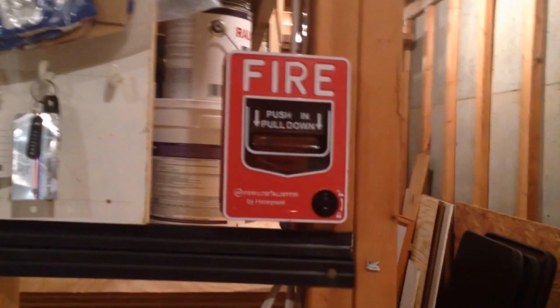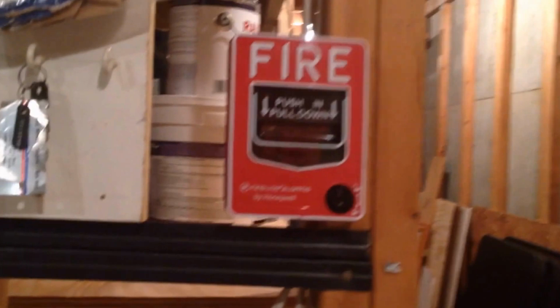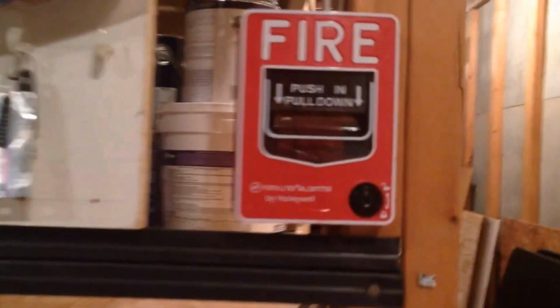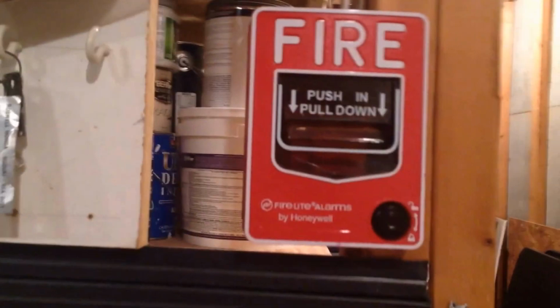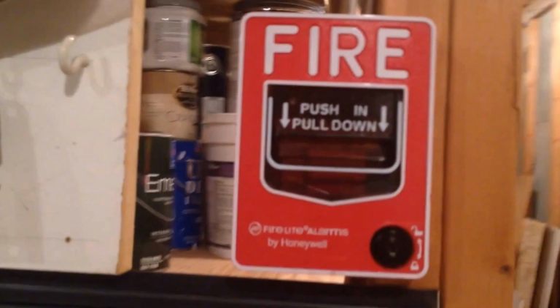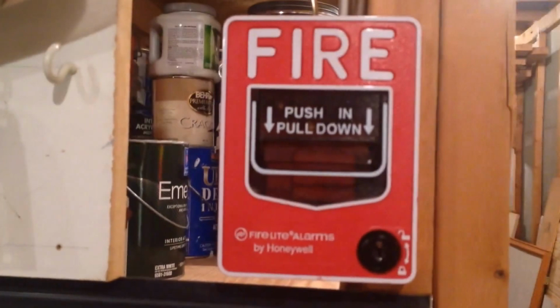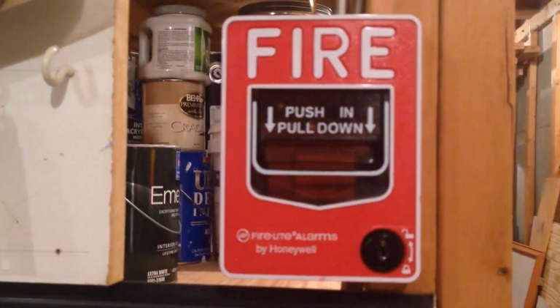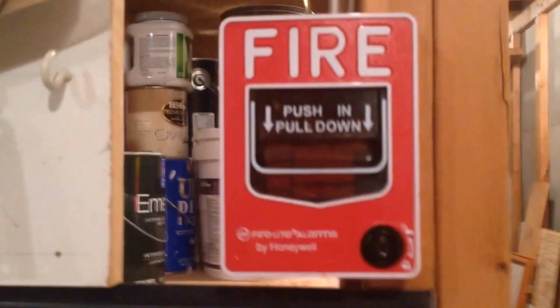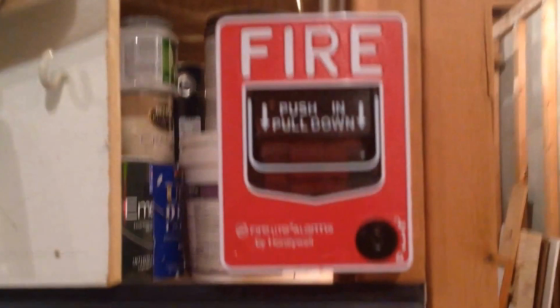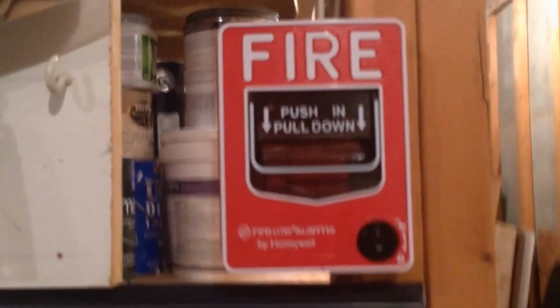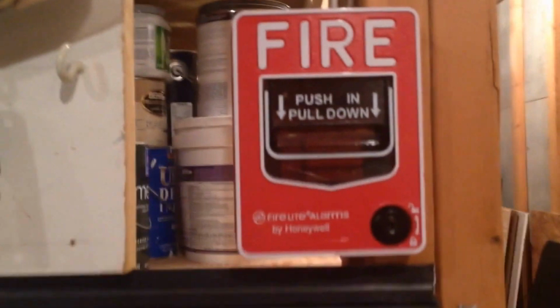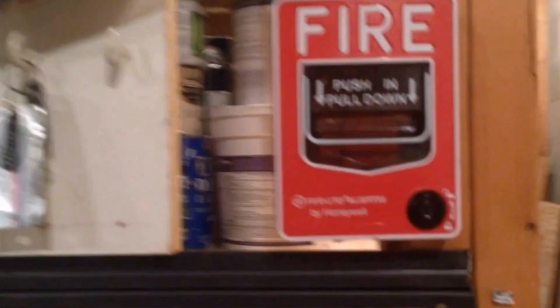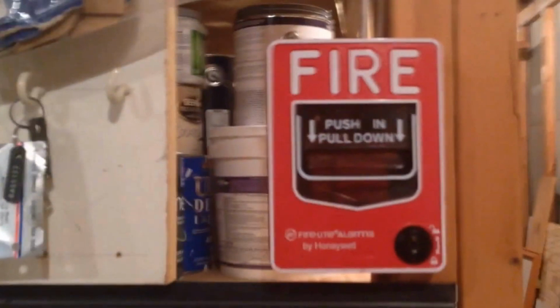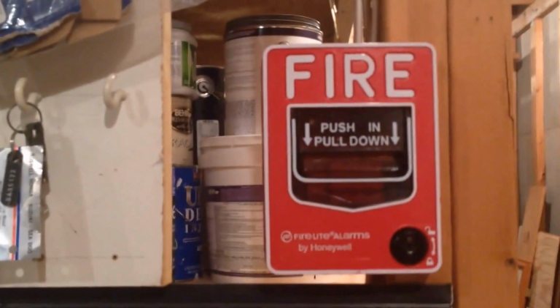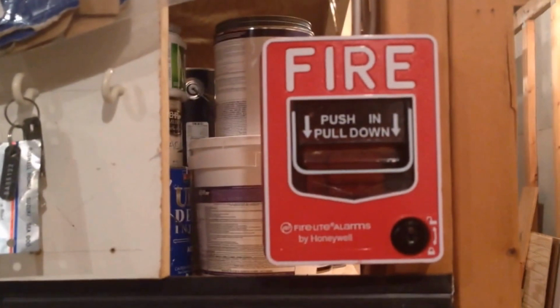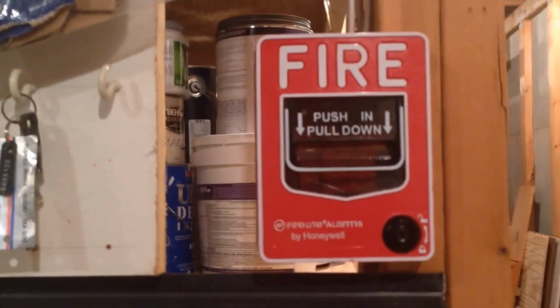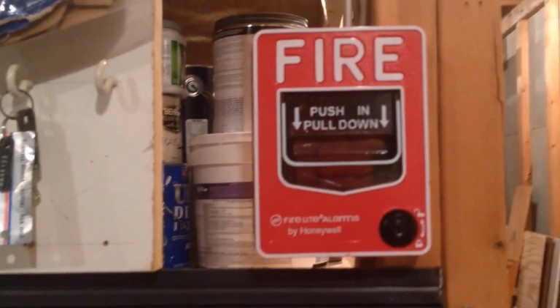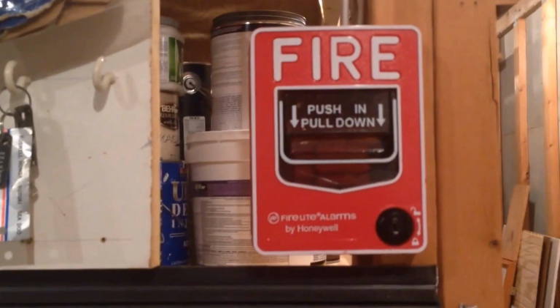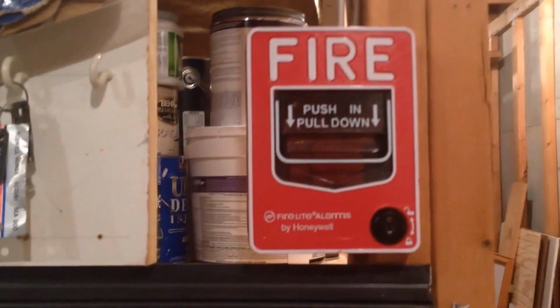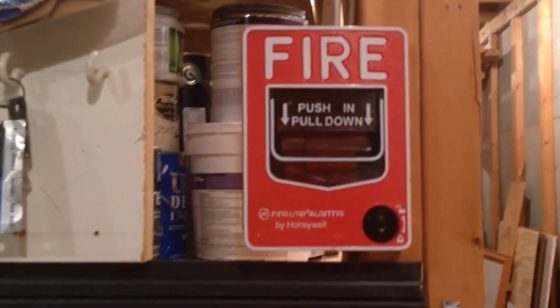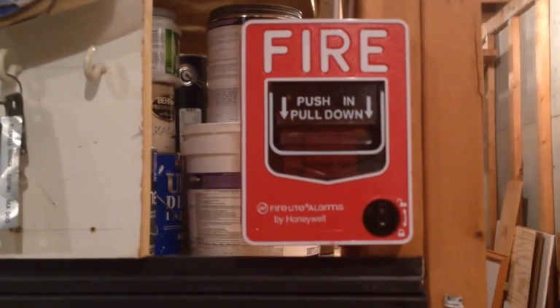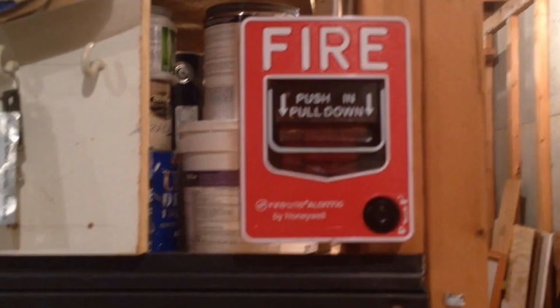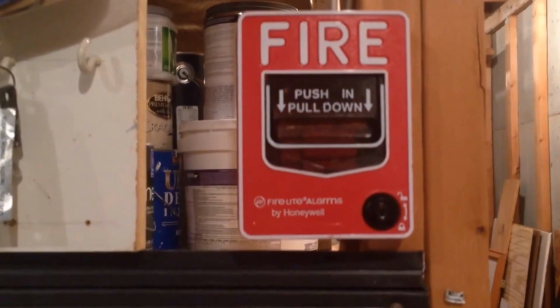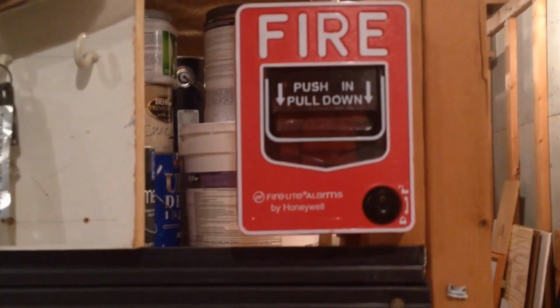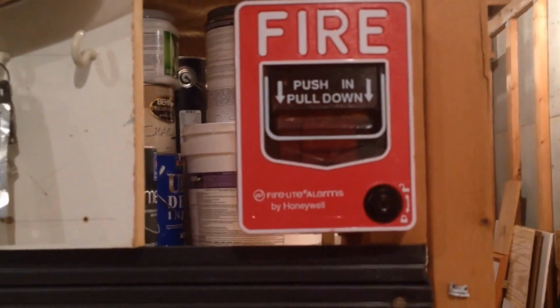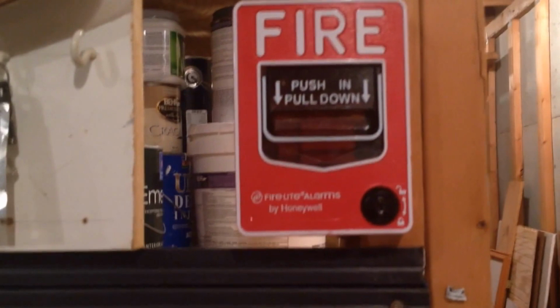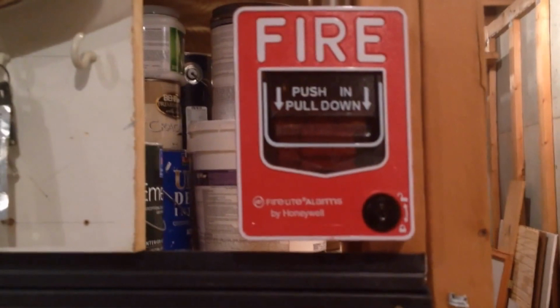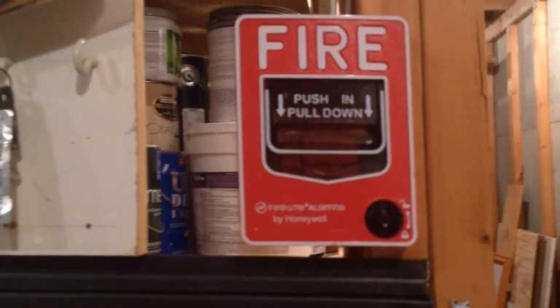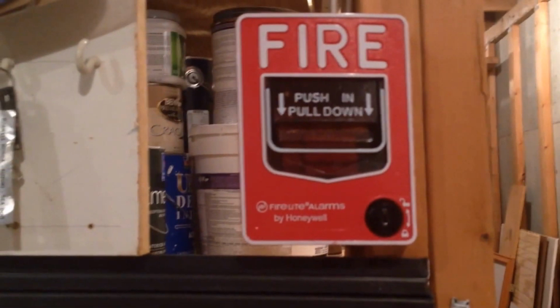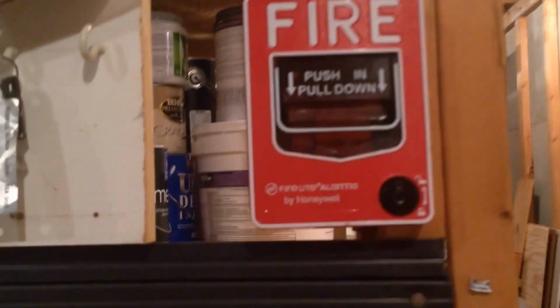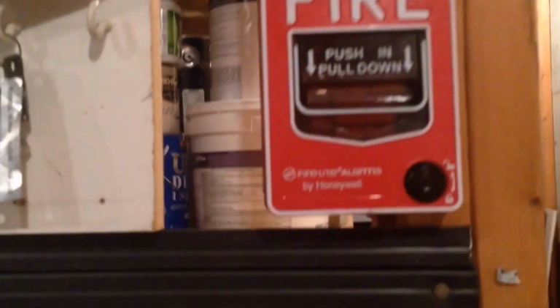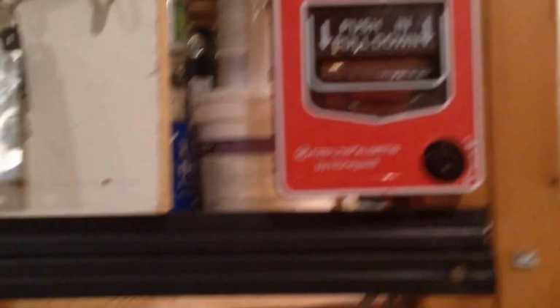All right, hey guys. So this is going to be — I can't really say it's going to be System Test 4, but I'm going to say officially System Test 1 of the new system.